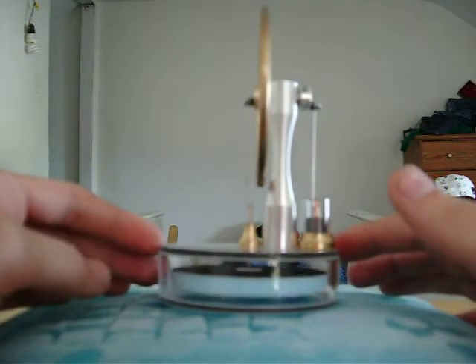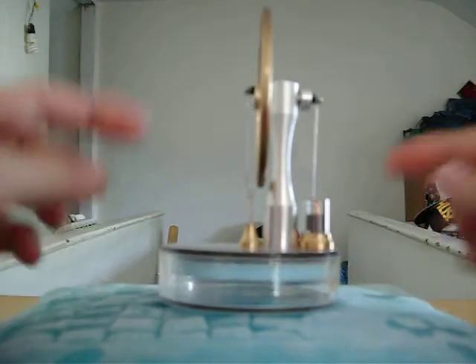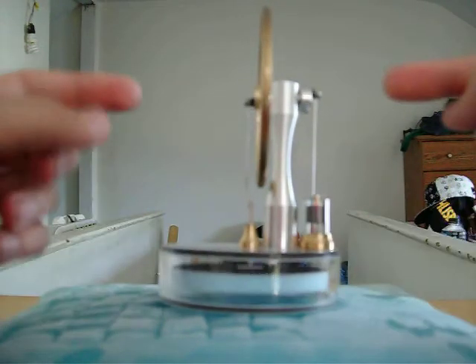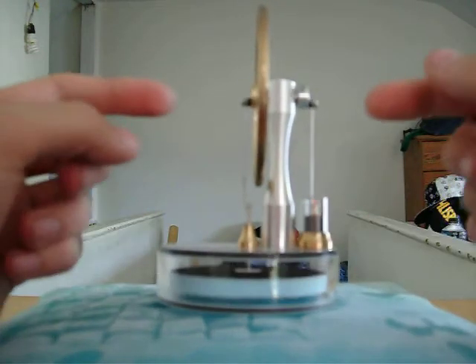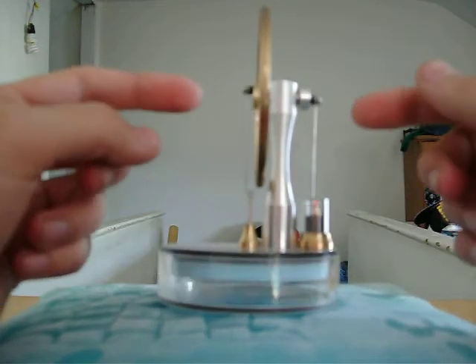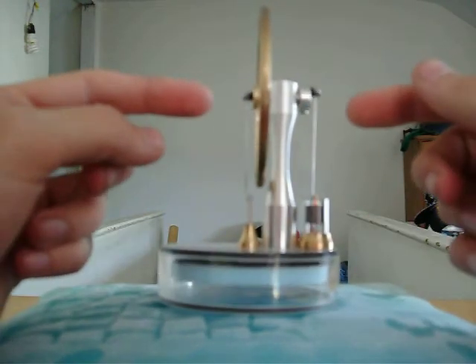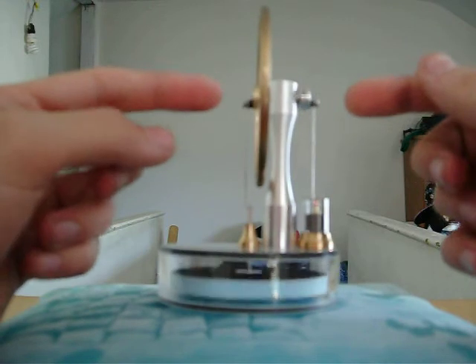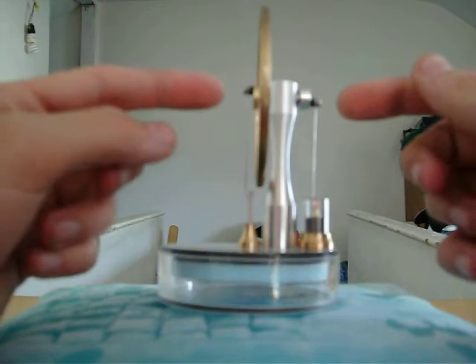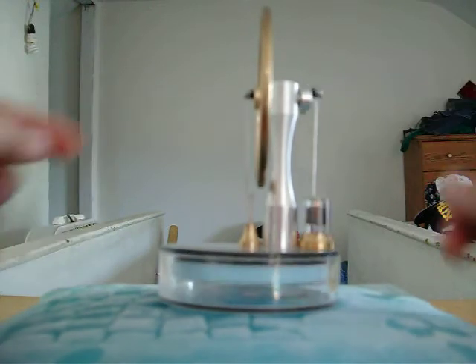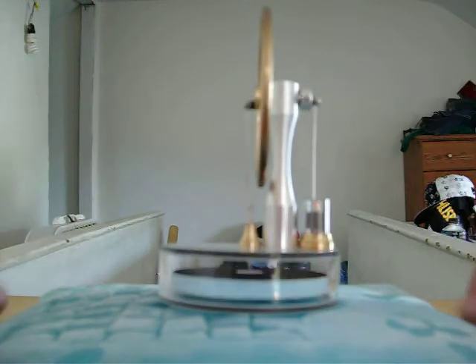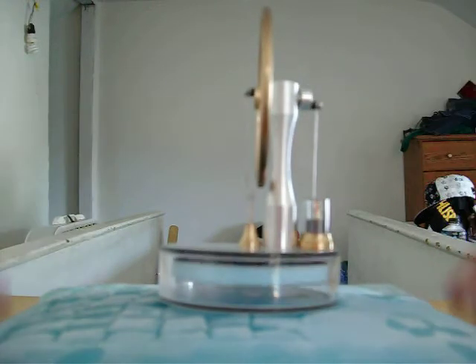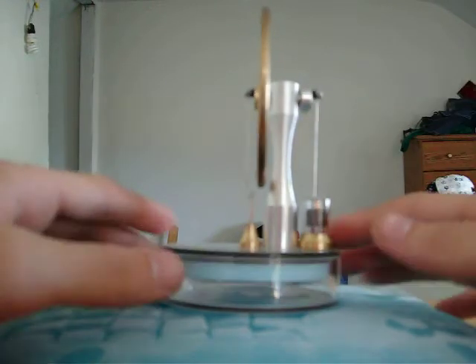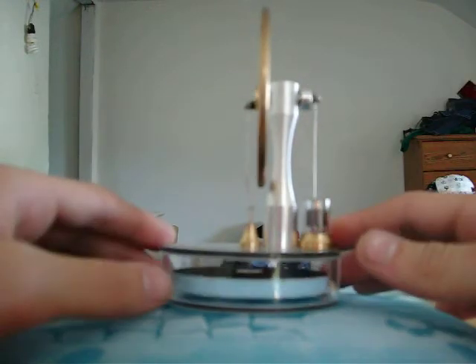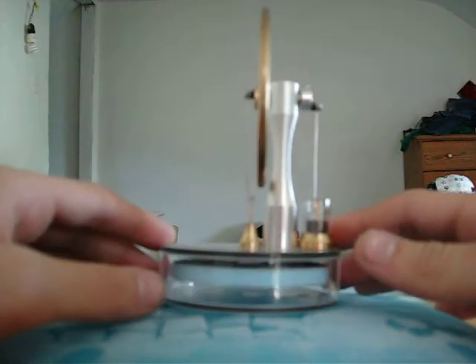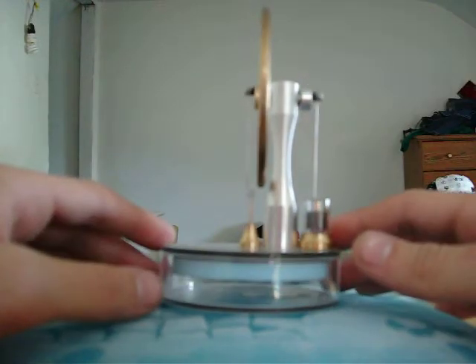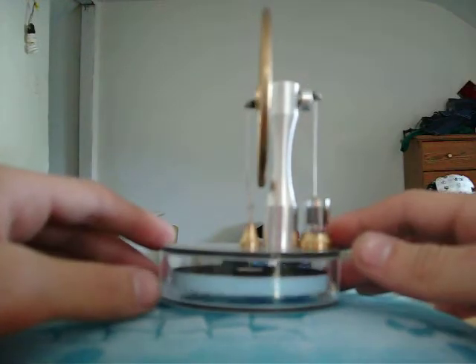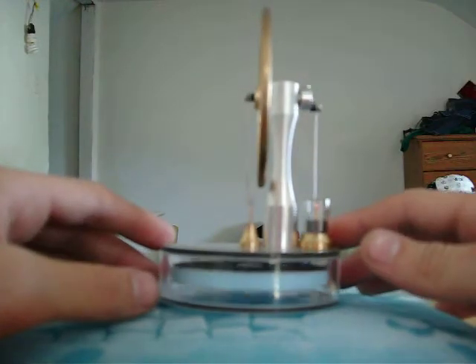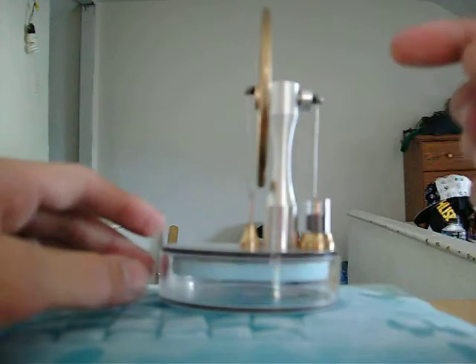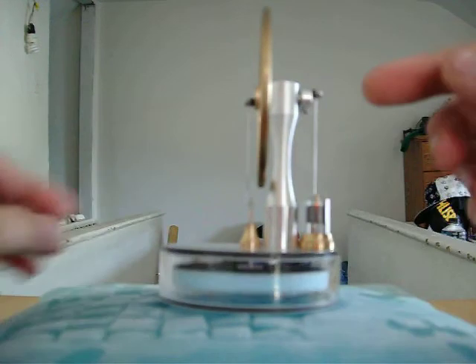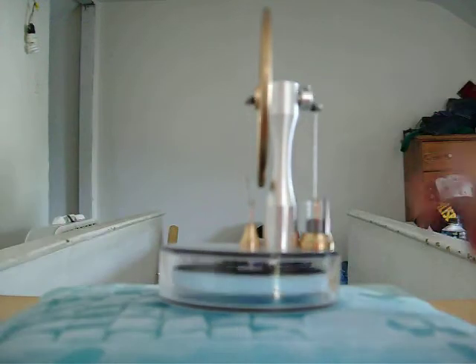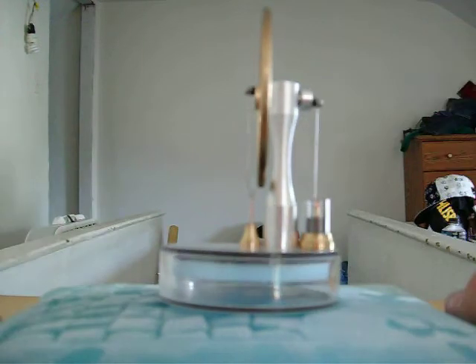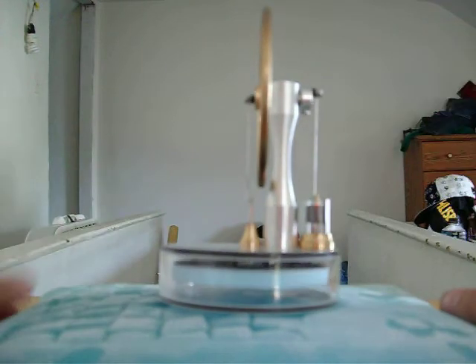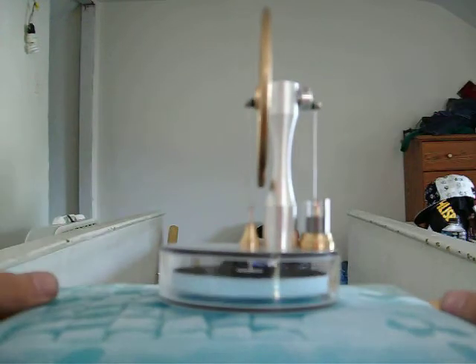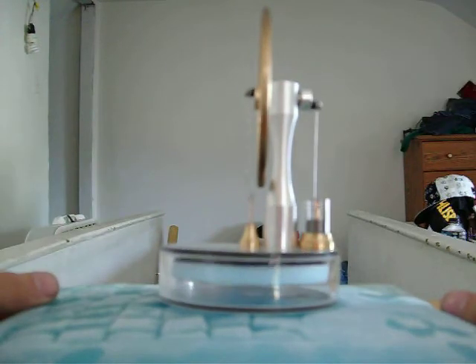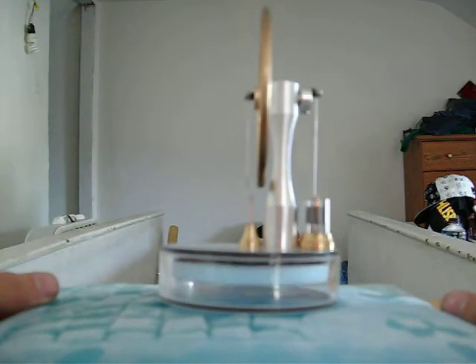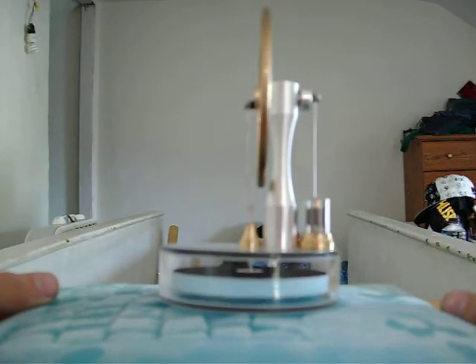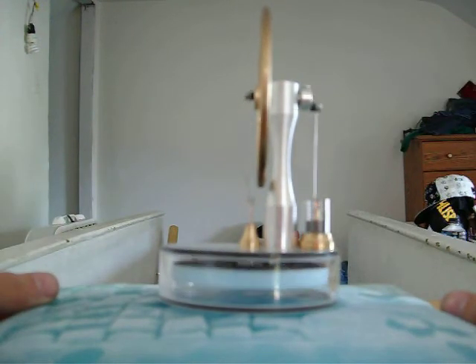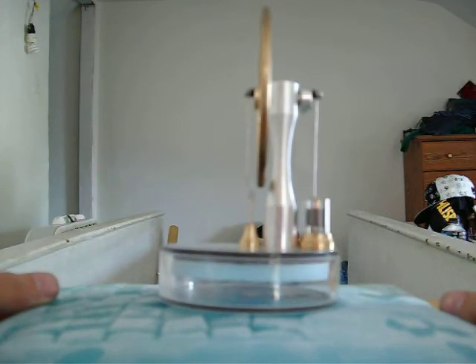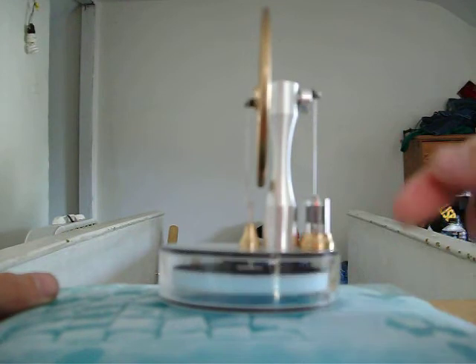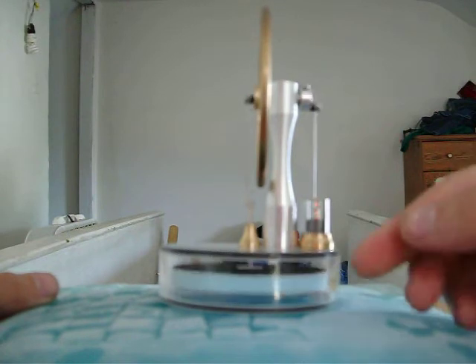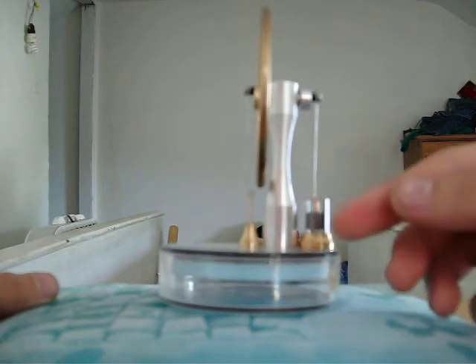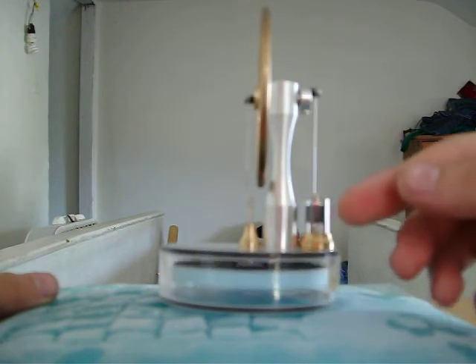You should be able to see the 90 degrees with the cranks up here. One's attached to the flywheel and one's attached to the crankshaft. And this would be the power piston.